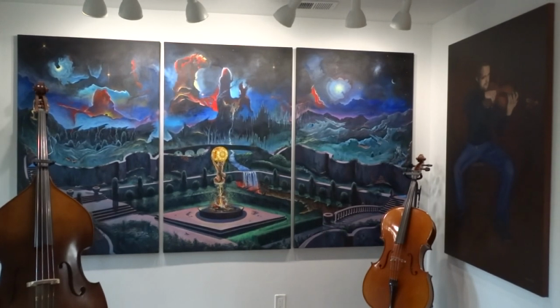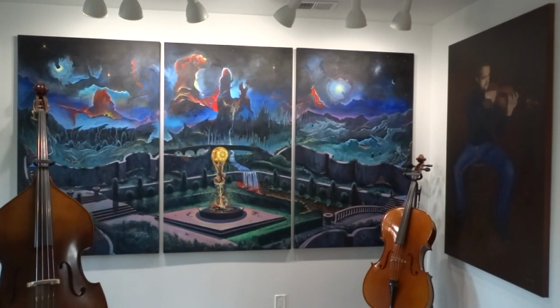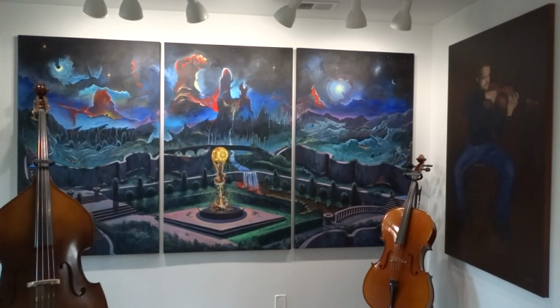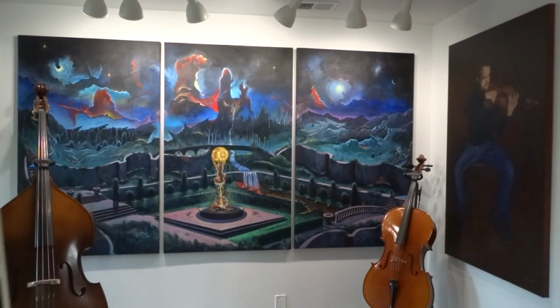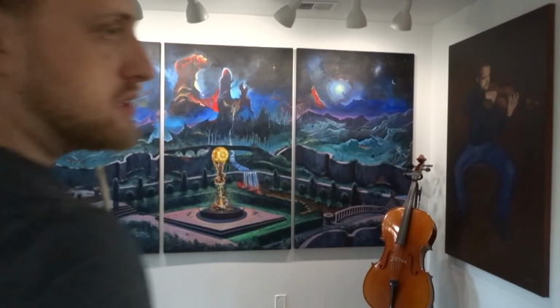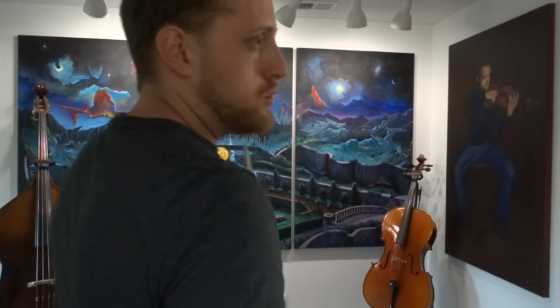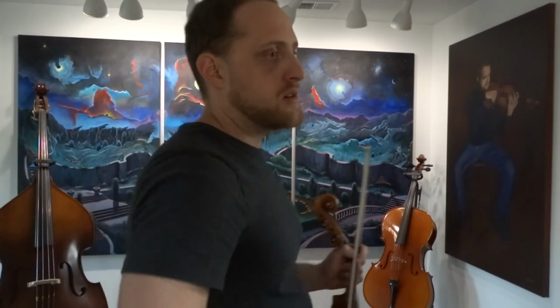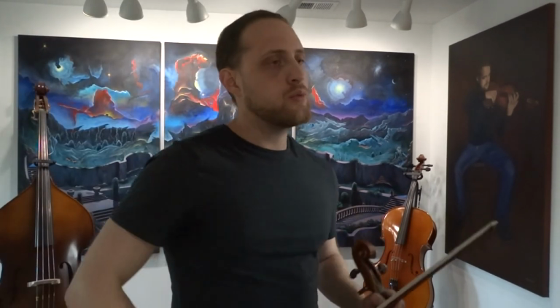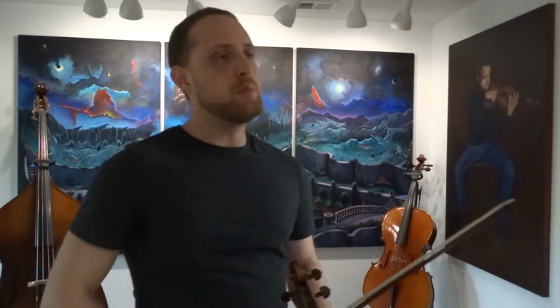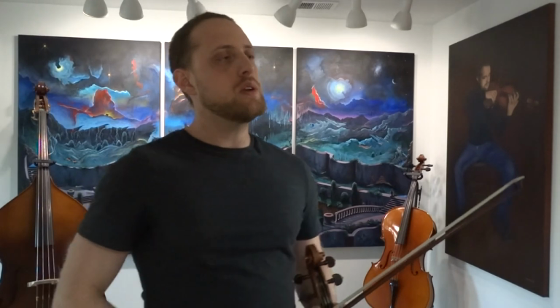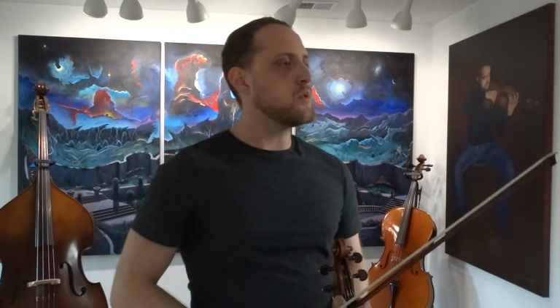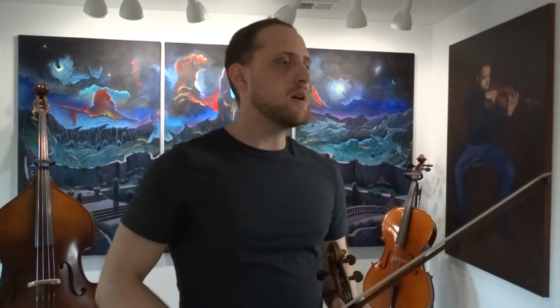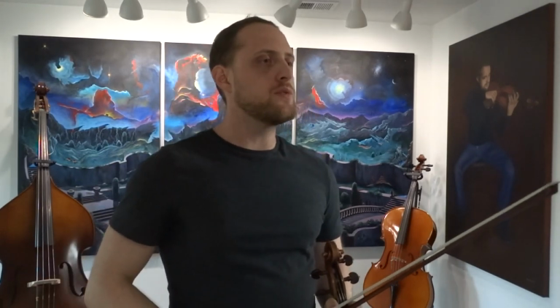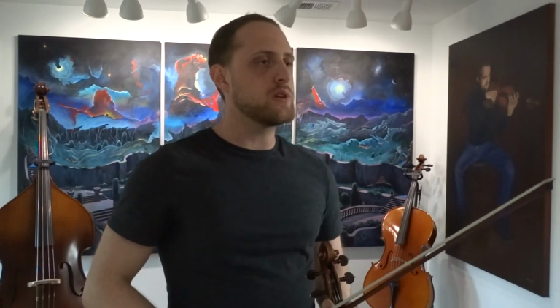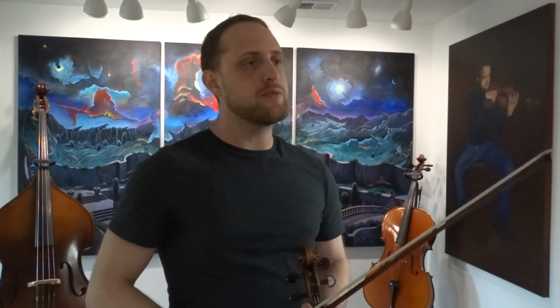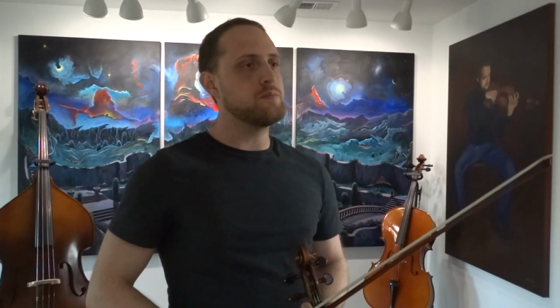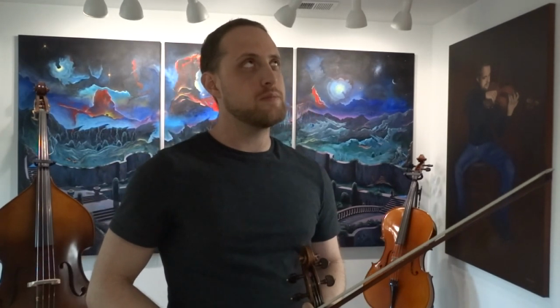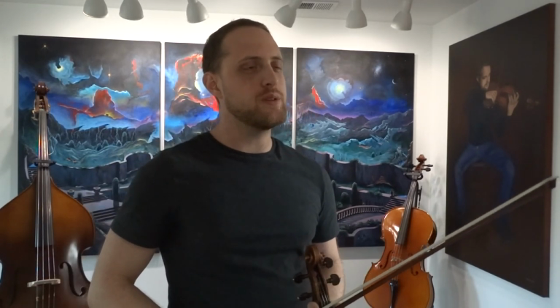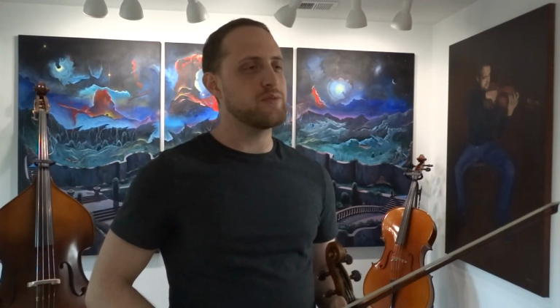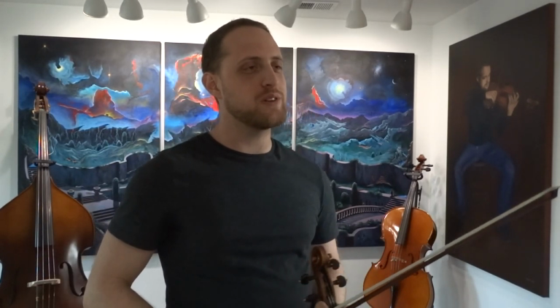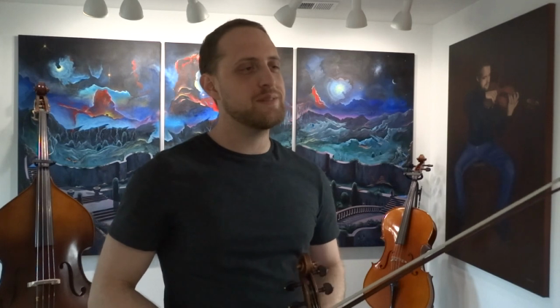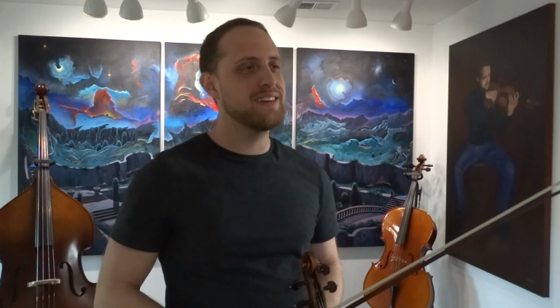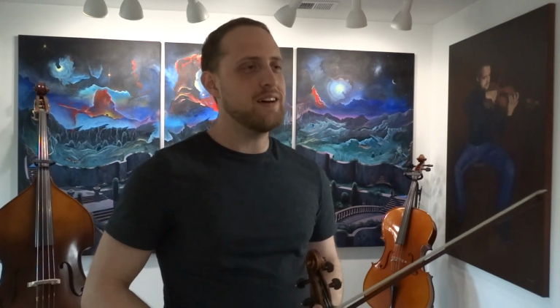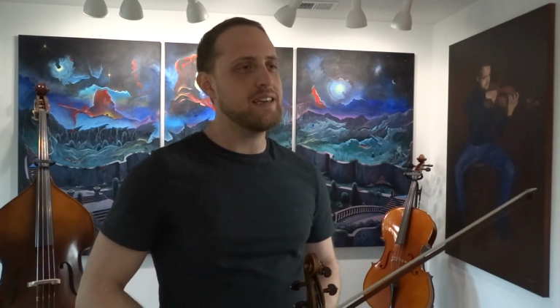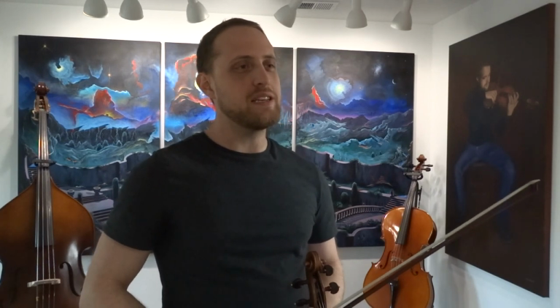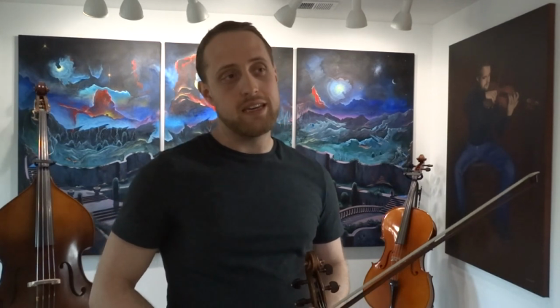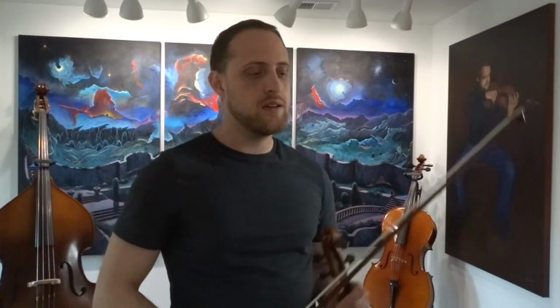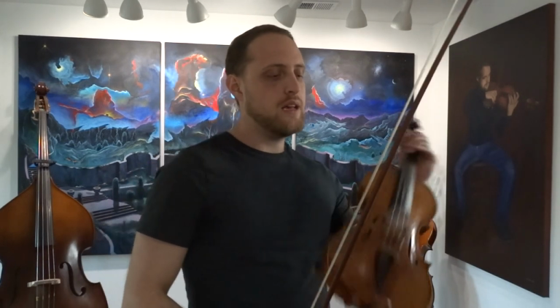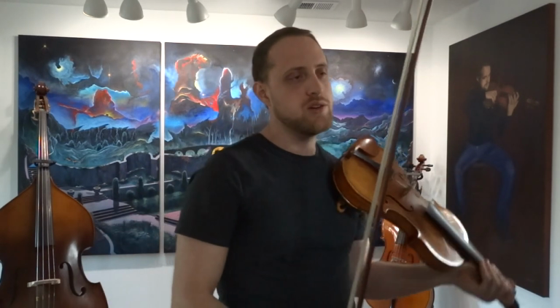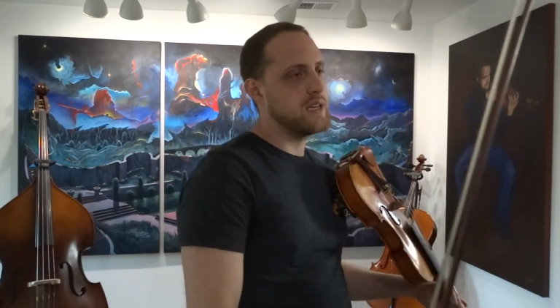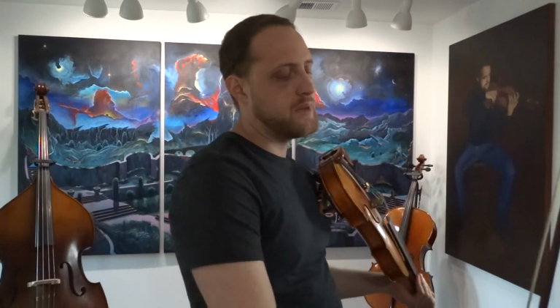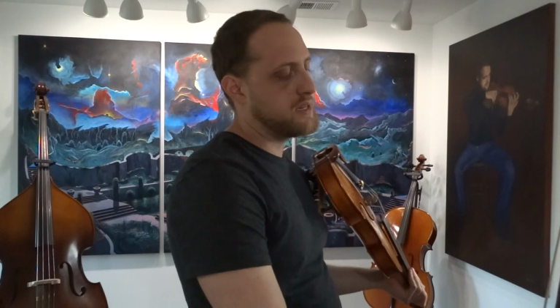This is the first violin part to song 23, book 1 of Samuel Applebaum's beautiful music for two string instruments. Here's my [piece] at 120 beats per minute.